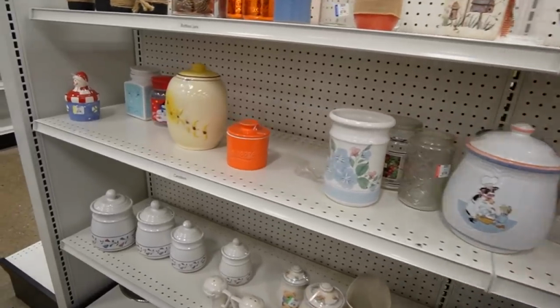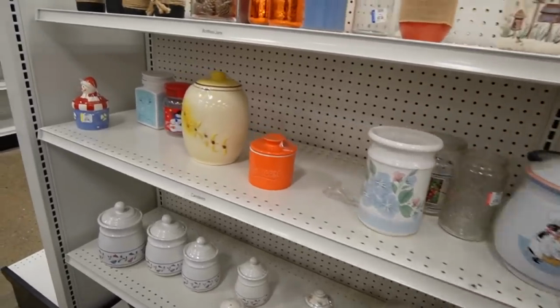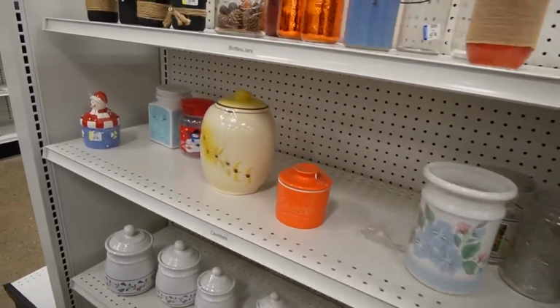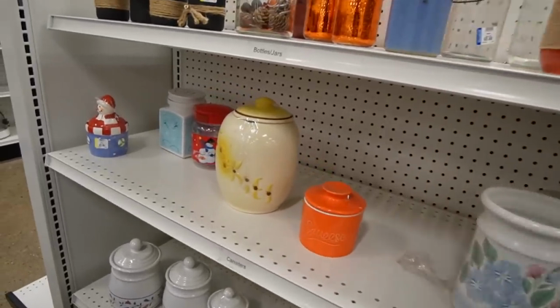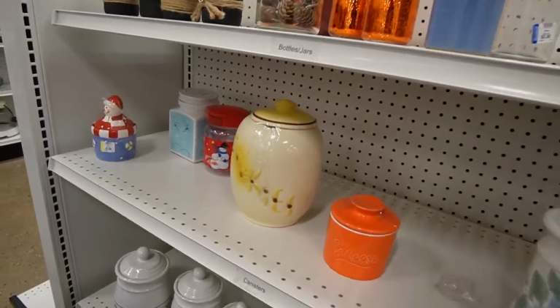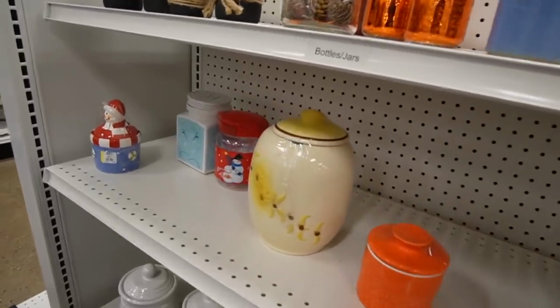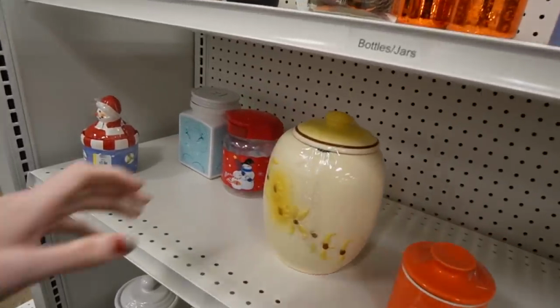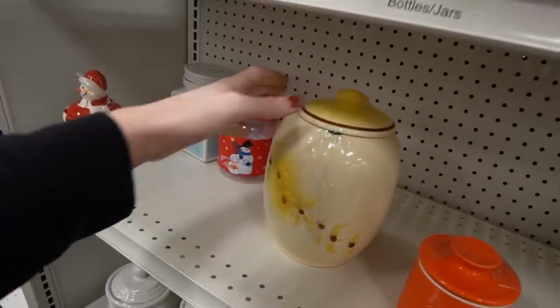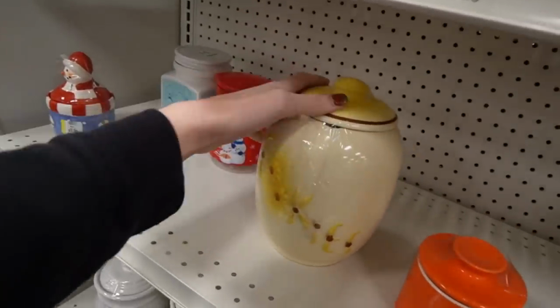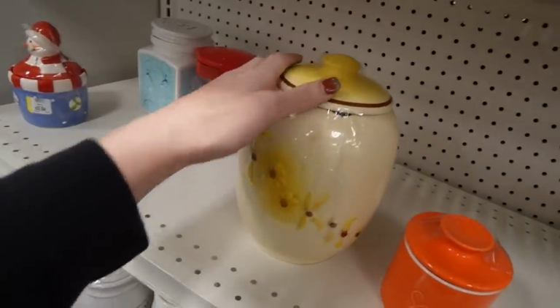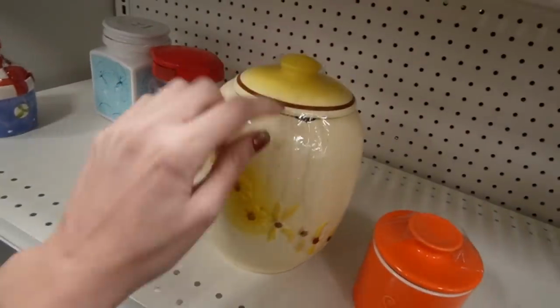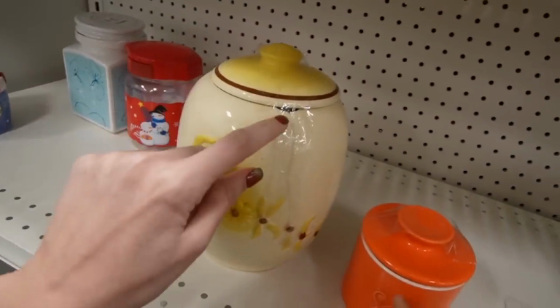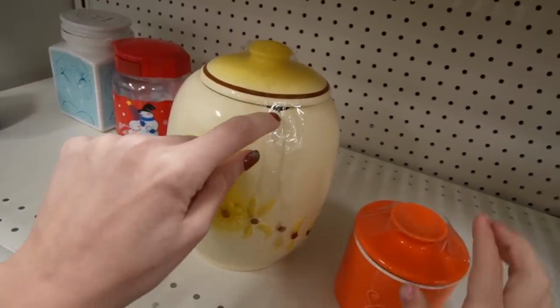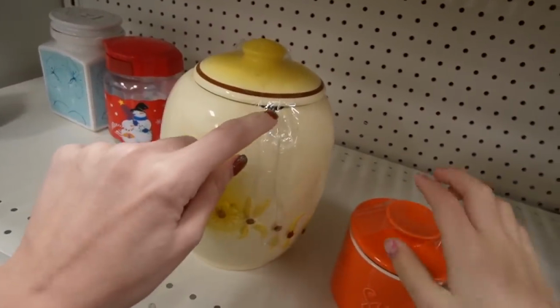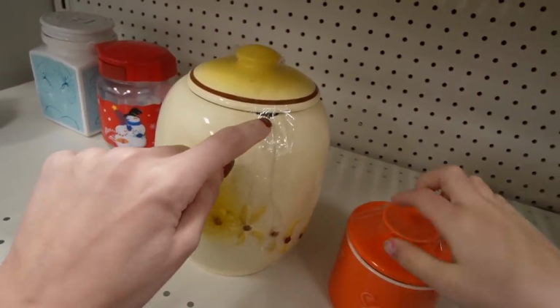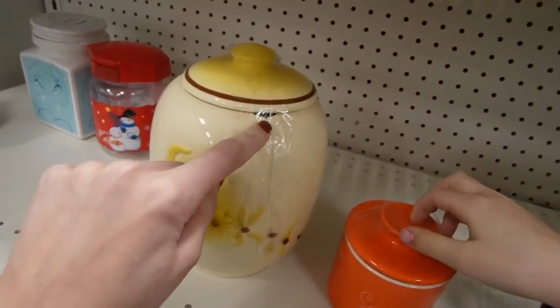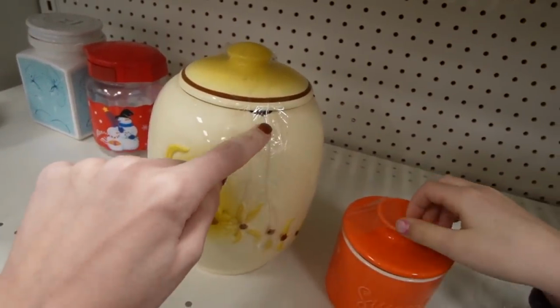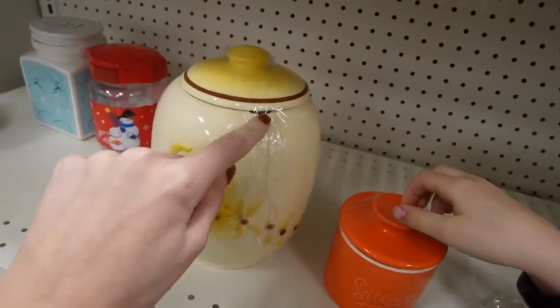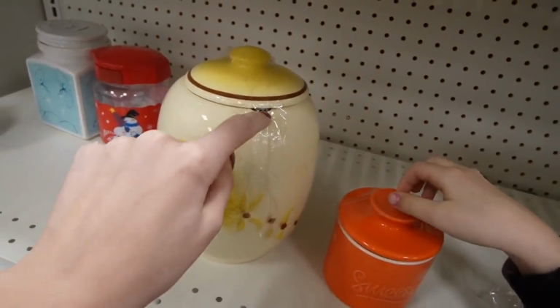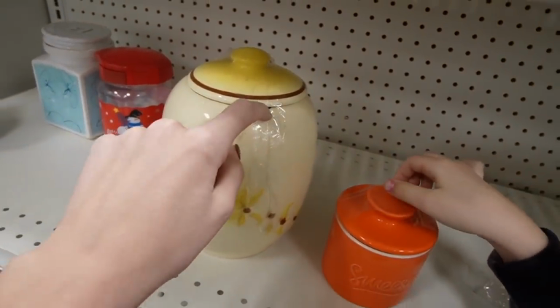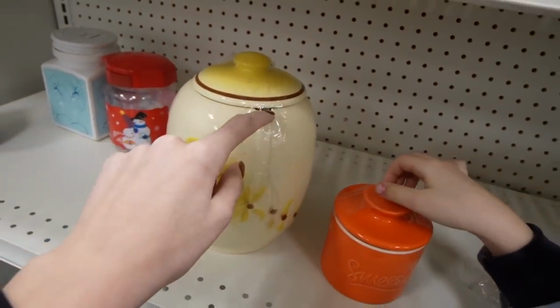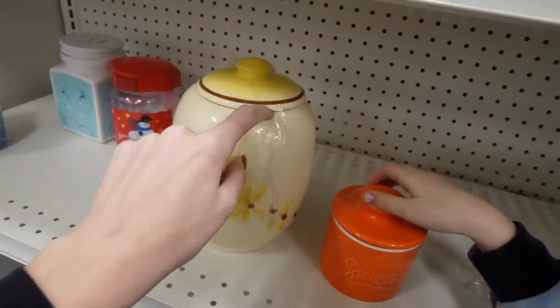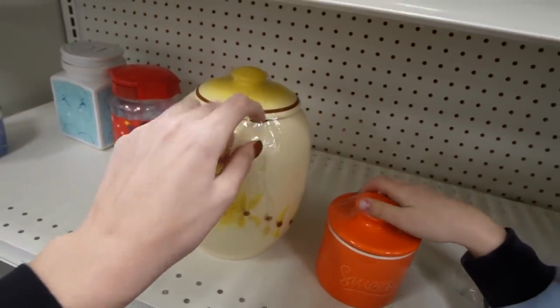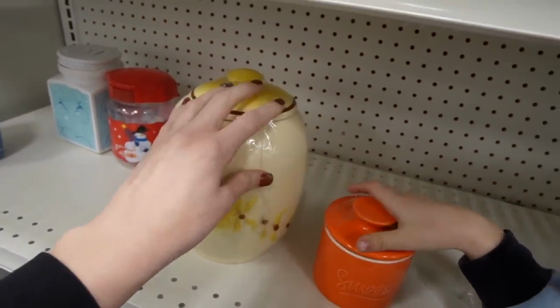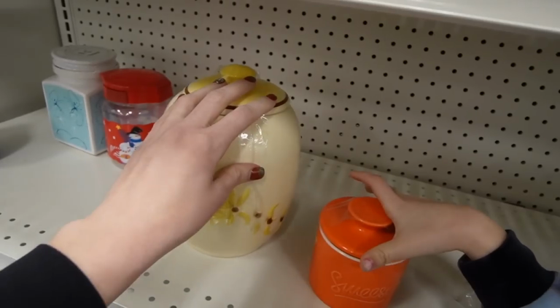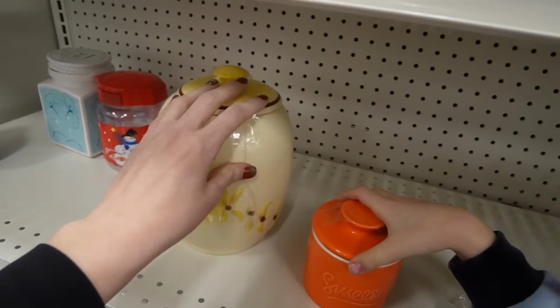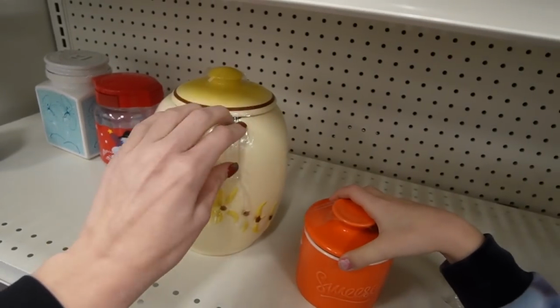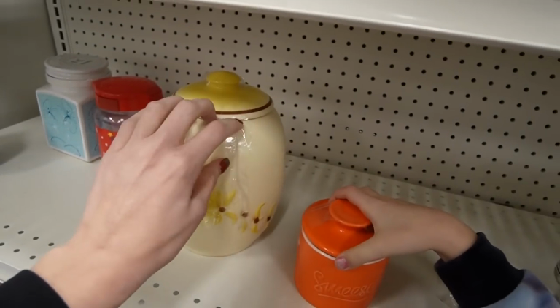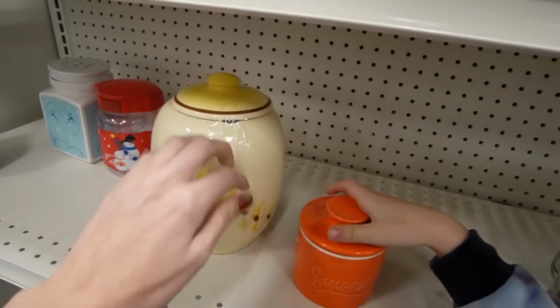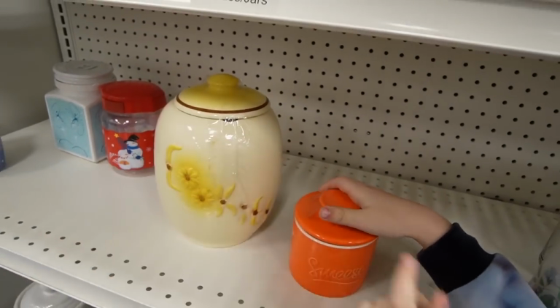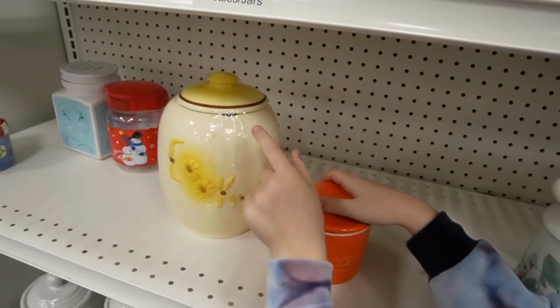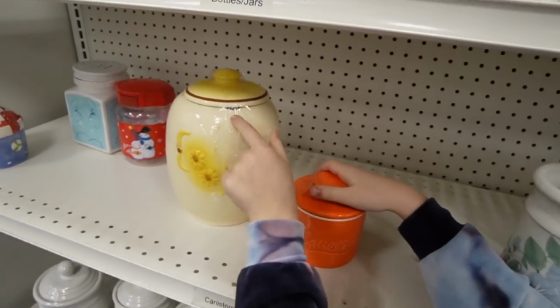Down here we have this really nice cookie jar, but I can actually see under the lid where there is damage — it looks like there was a chip. They might have tried to cover it up, but it didn't work.